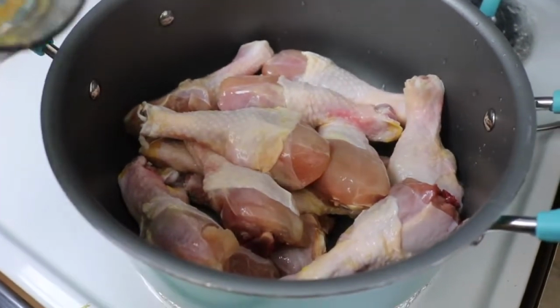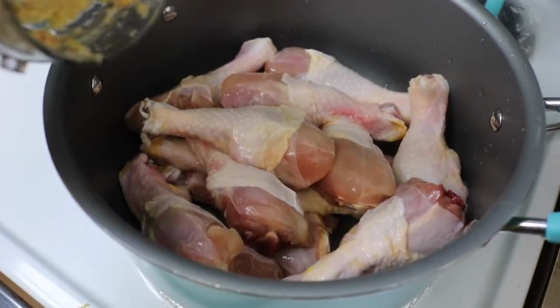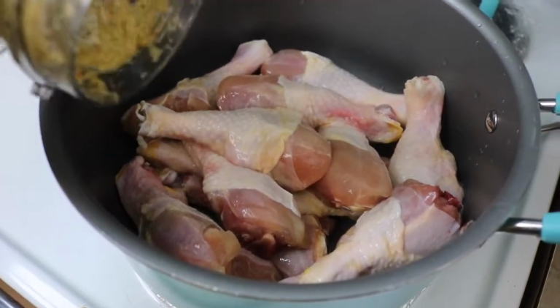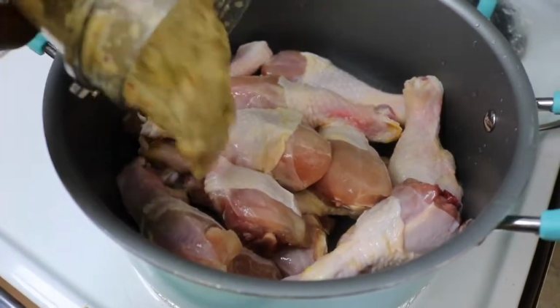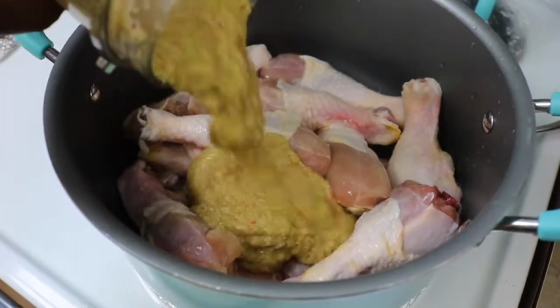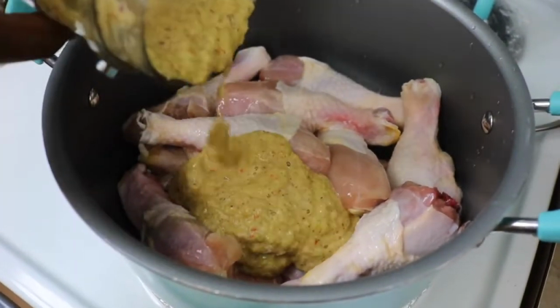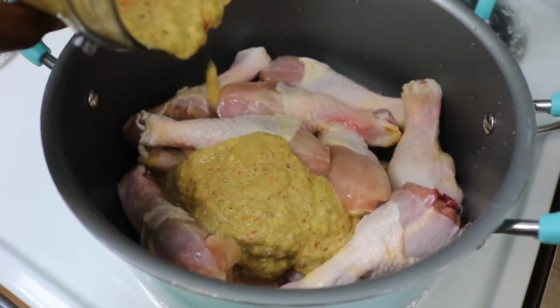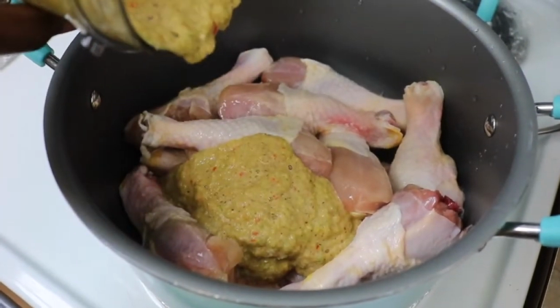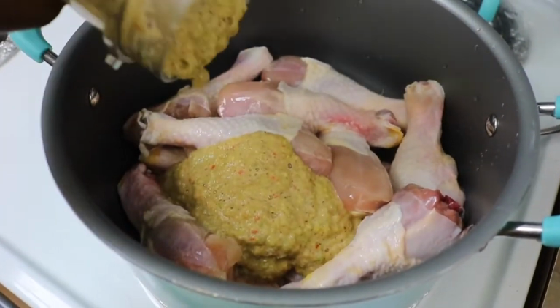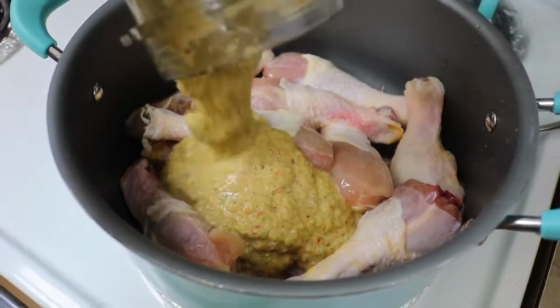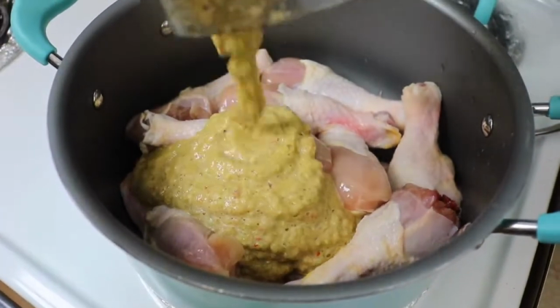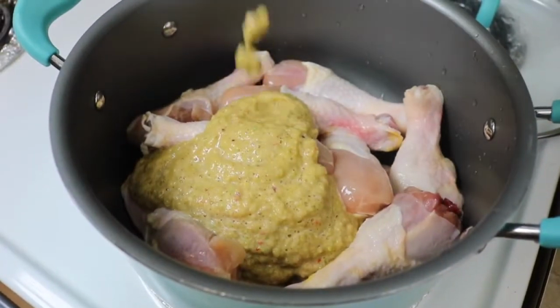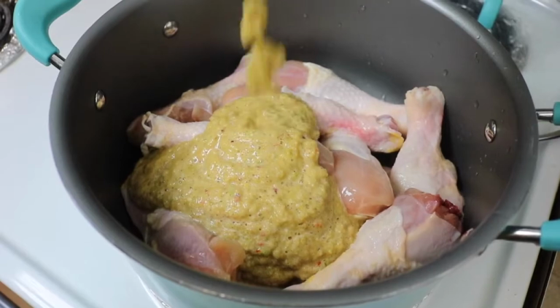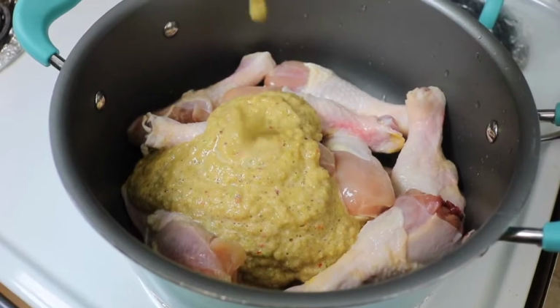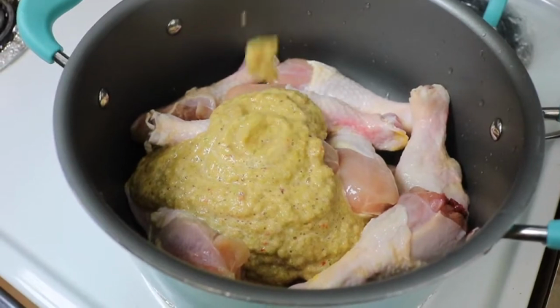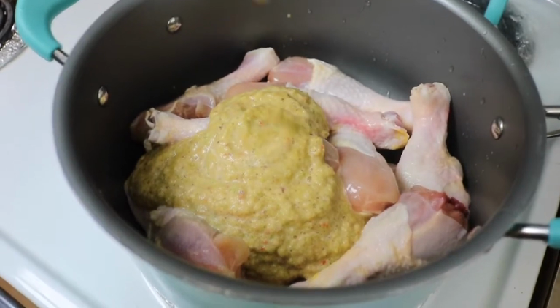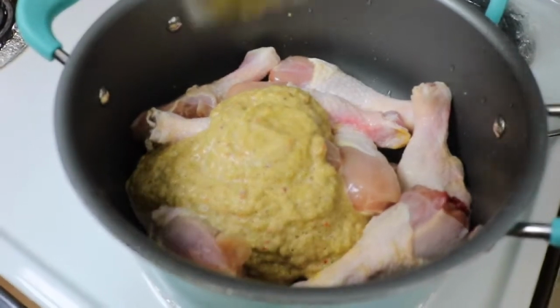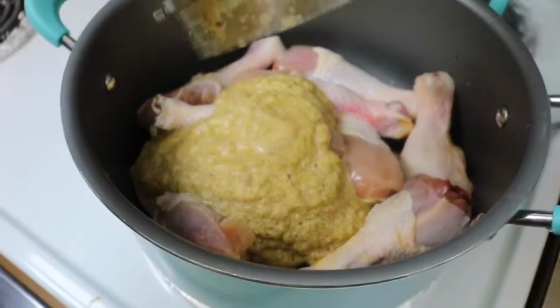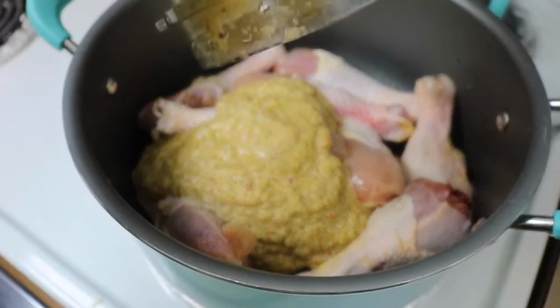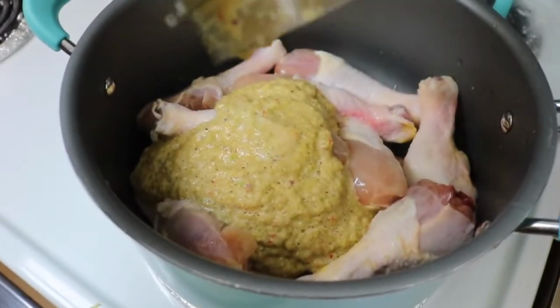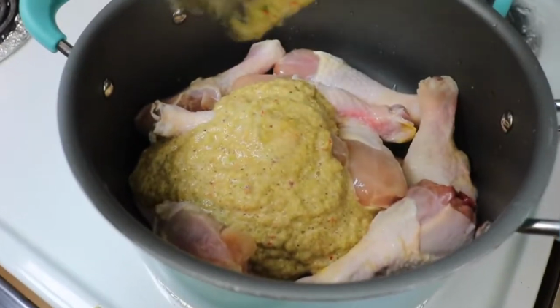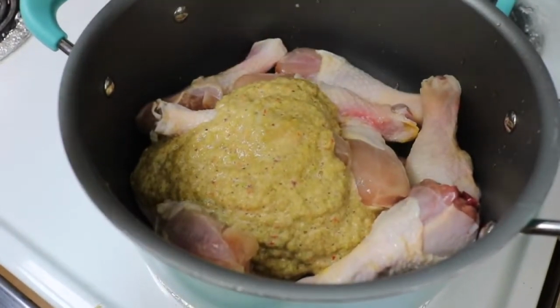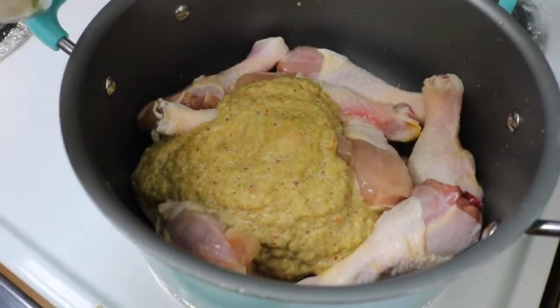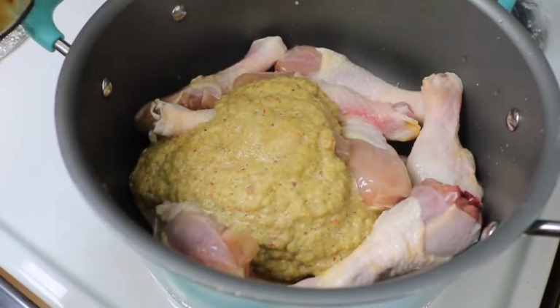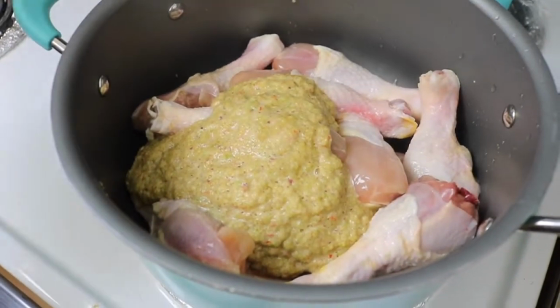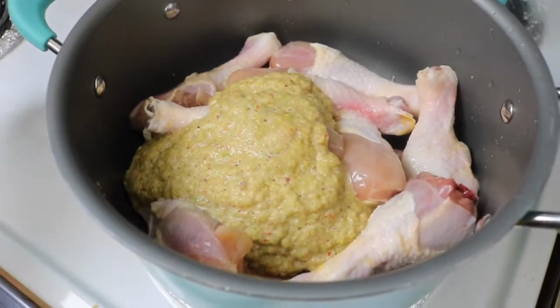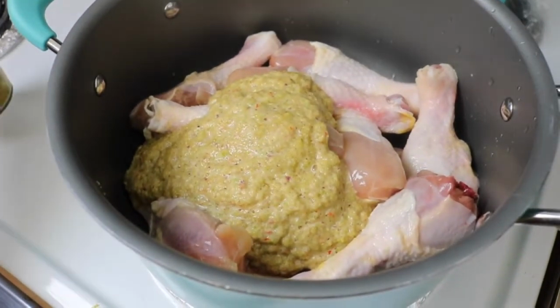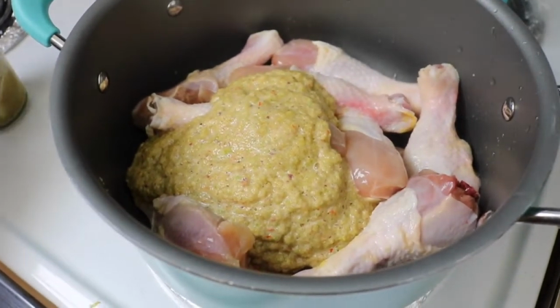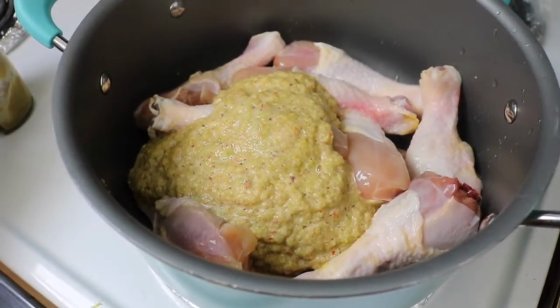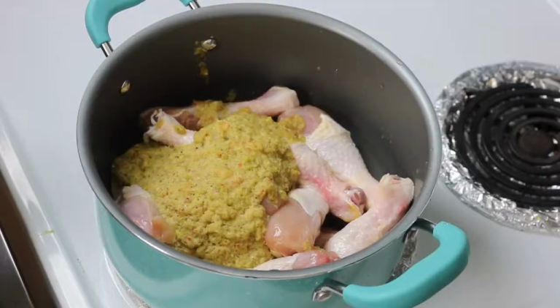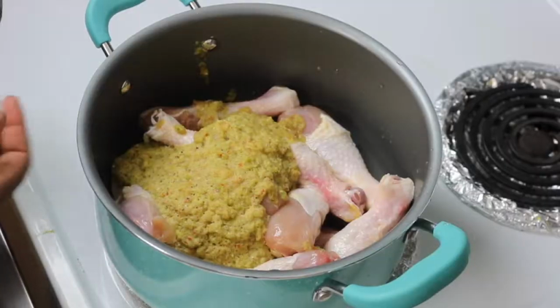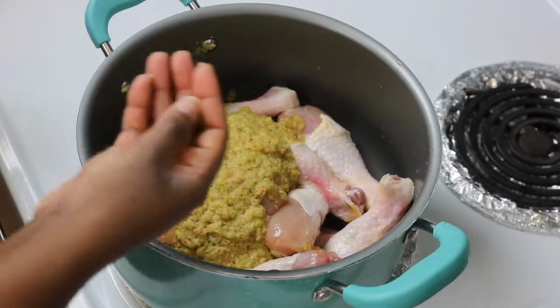Add the blended mix into your chicken — make sure your chicken is already cleaned. Just pour all of that in there. I have about 15 drumsticks here, but I'm only going to use about eight of them for the actual sauce.